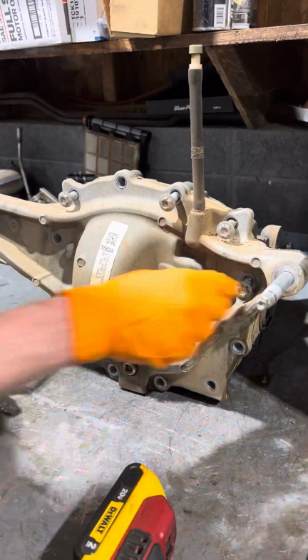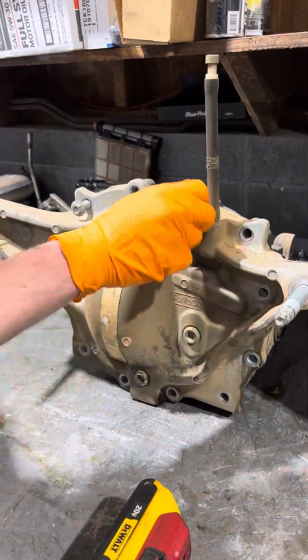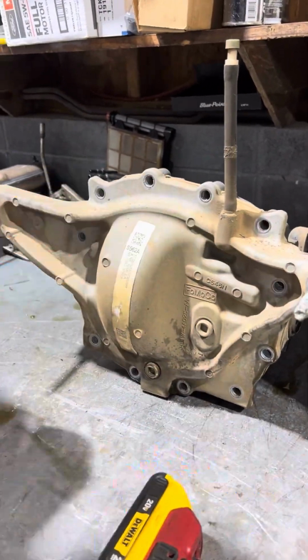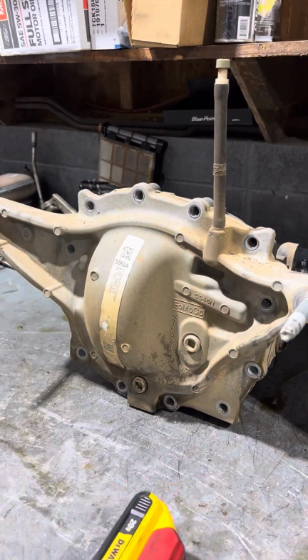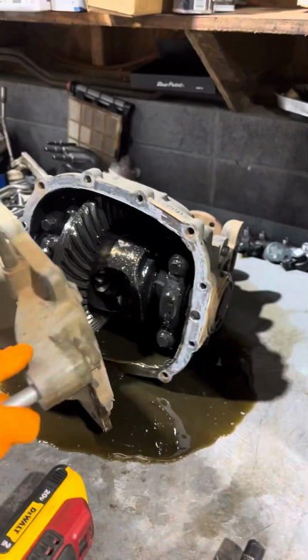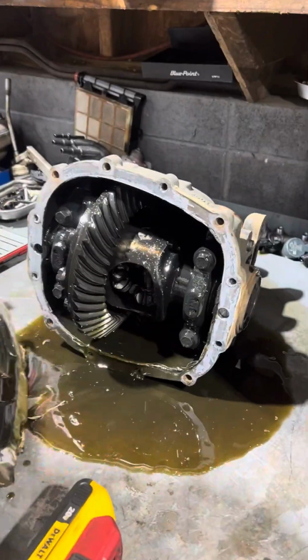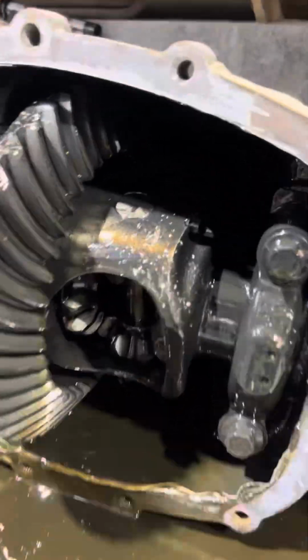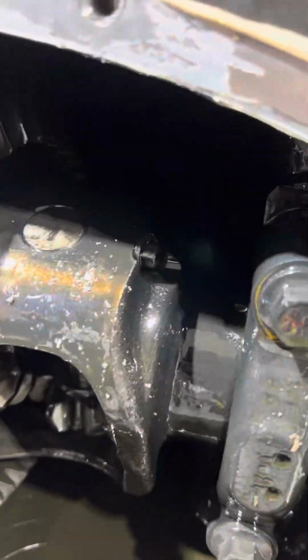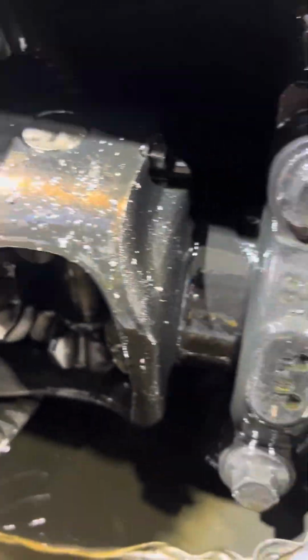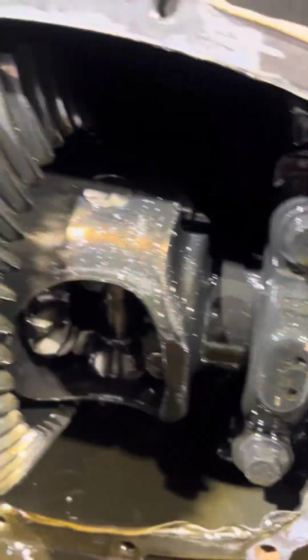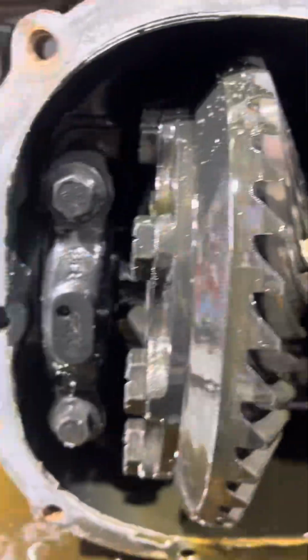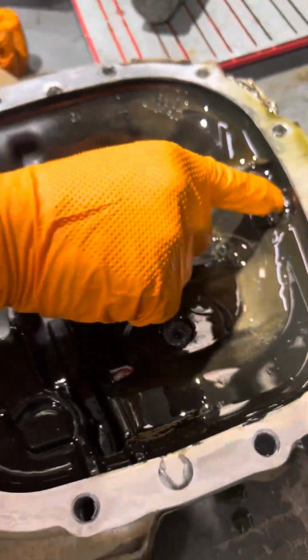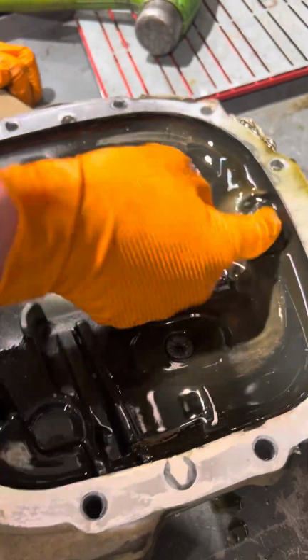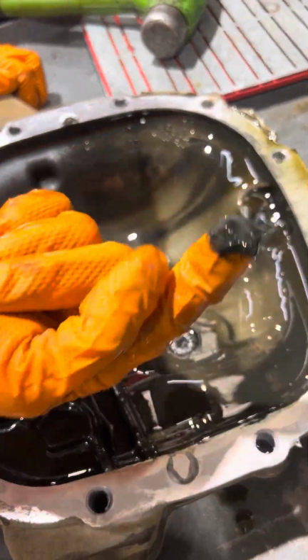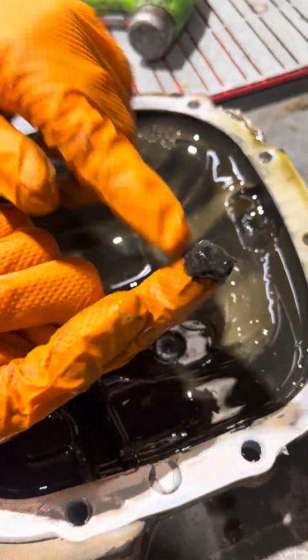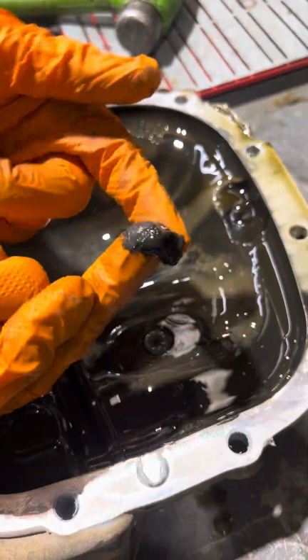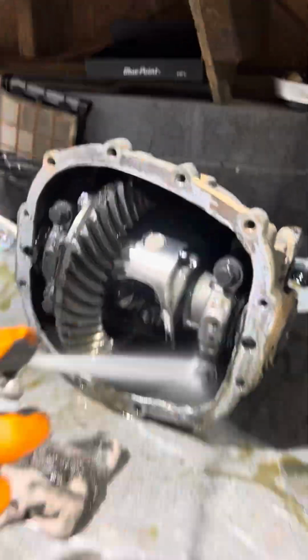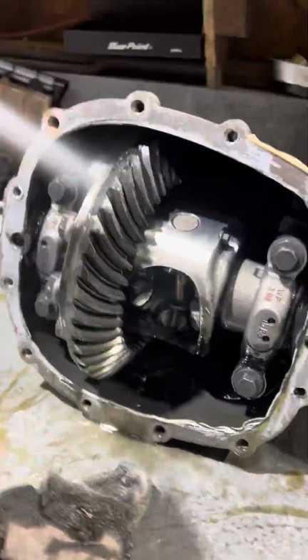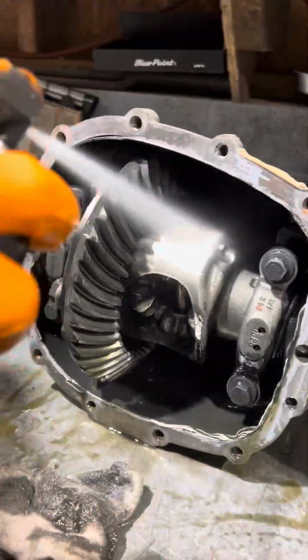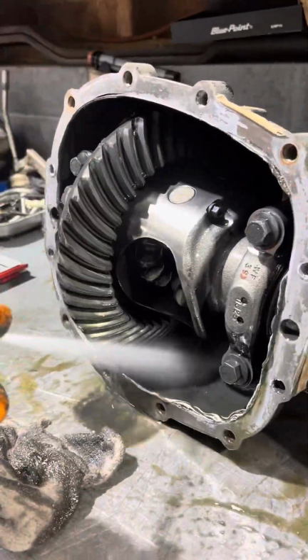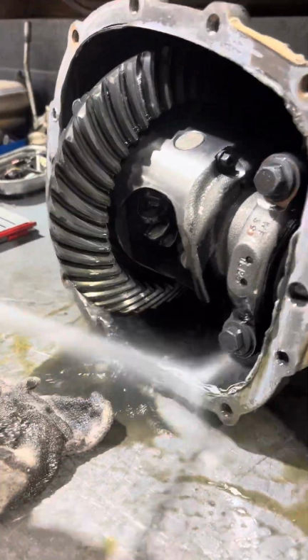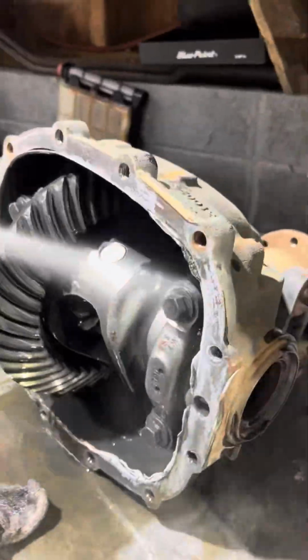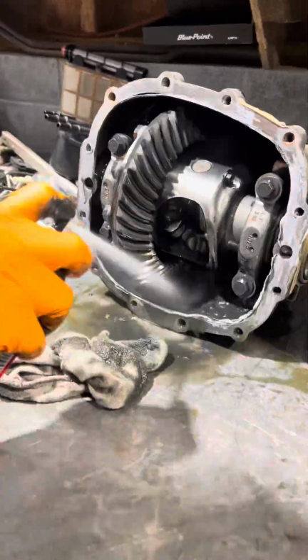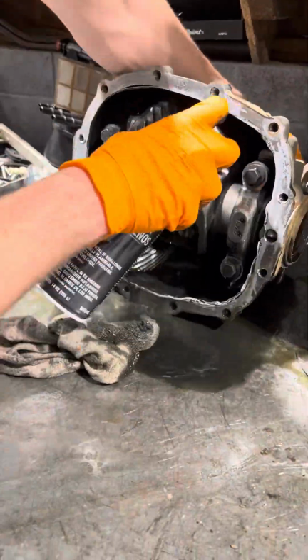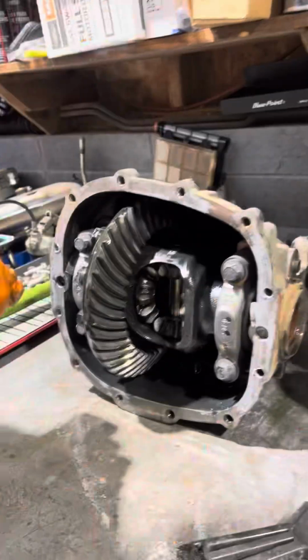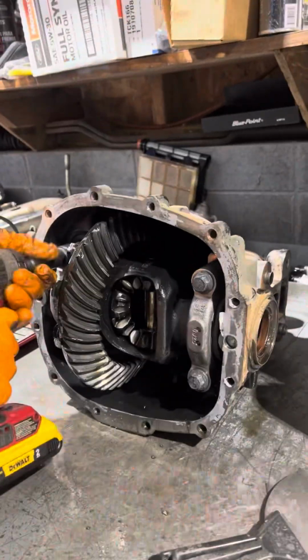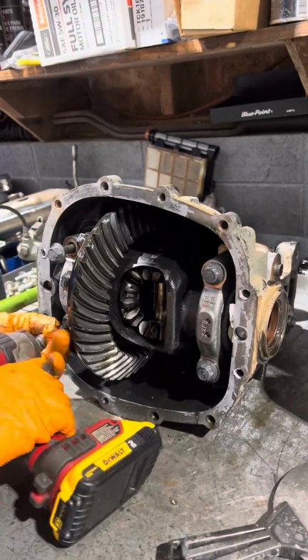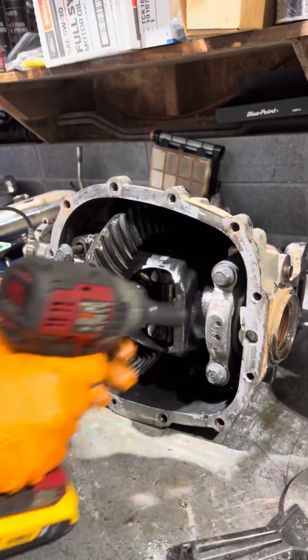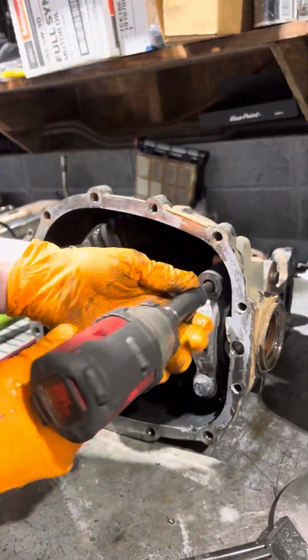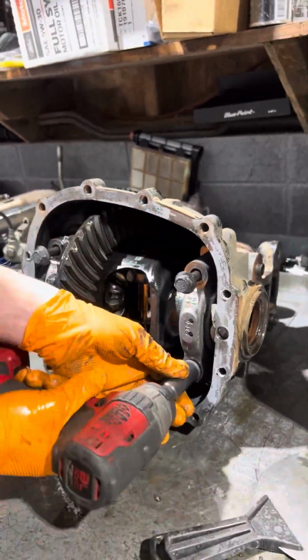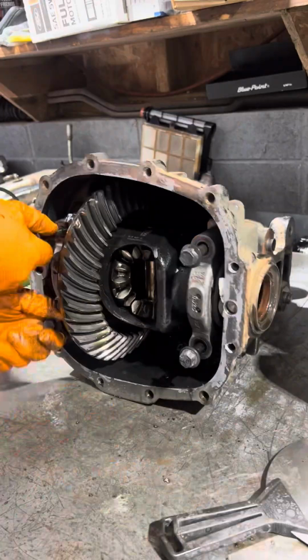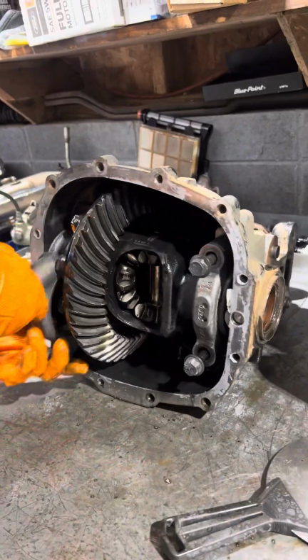You can see we got a ton of metal here in this differential. We are working through this, trying to figure out which one of these bearings is our problem. Now sometimes we will see bad carrier bearings, but typically with an 8.8, 9.75, any Ford diff, typically it's always a pinion bearing.